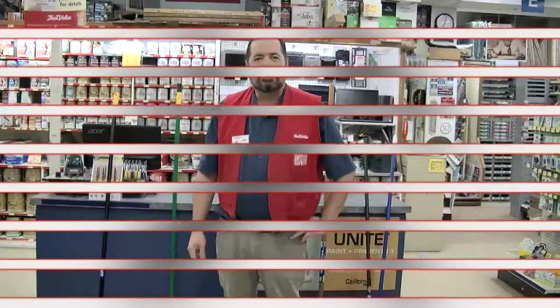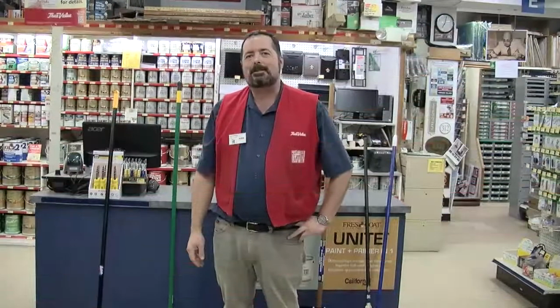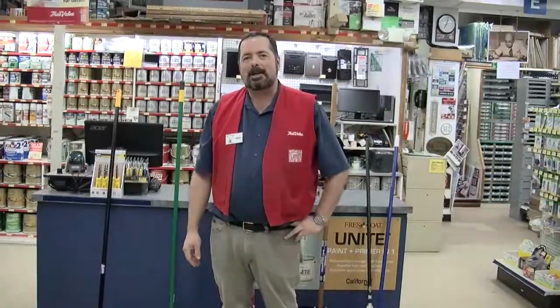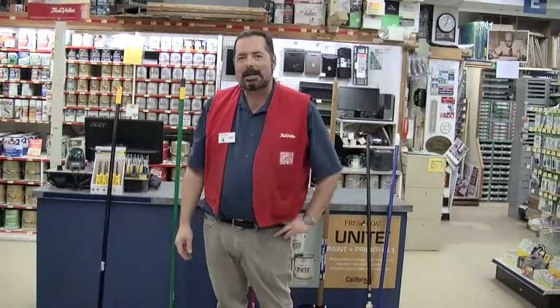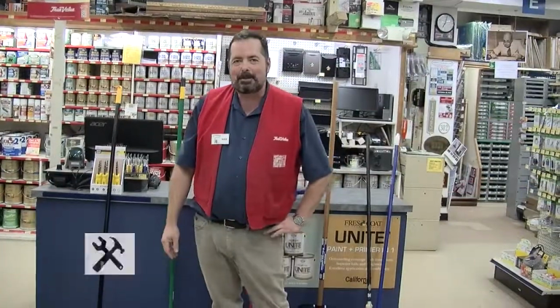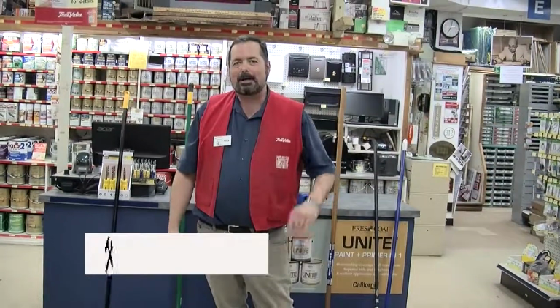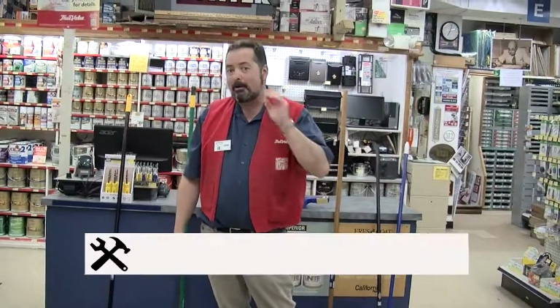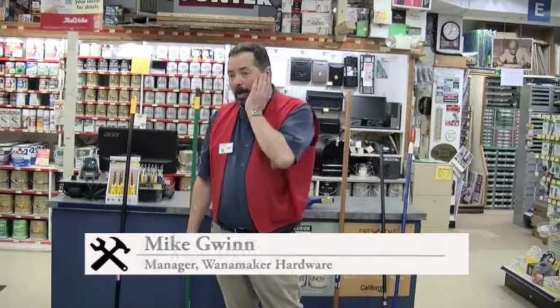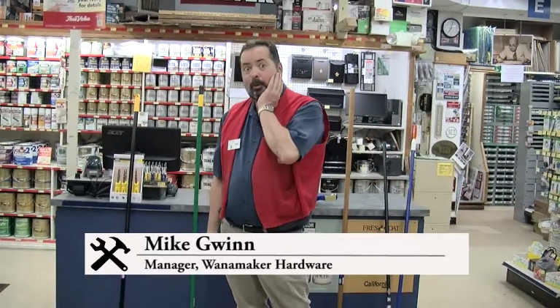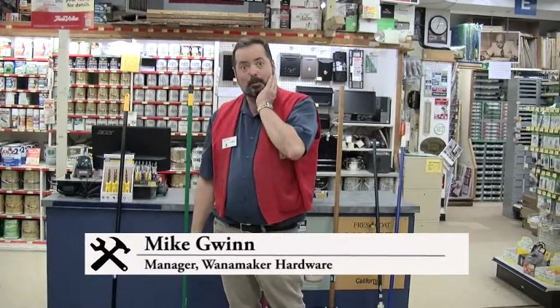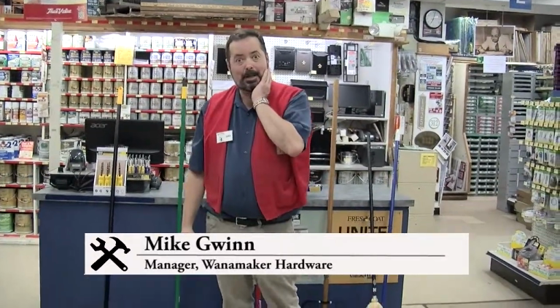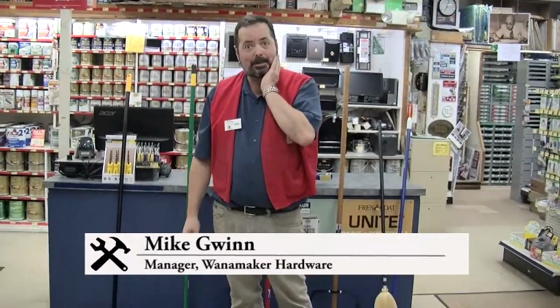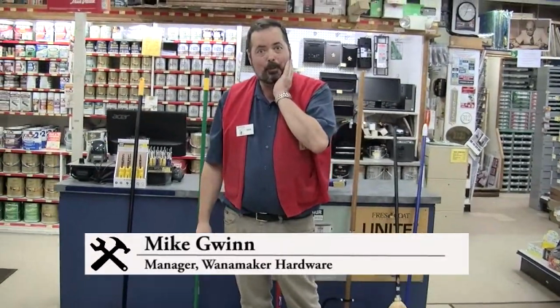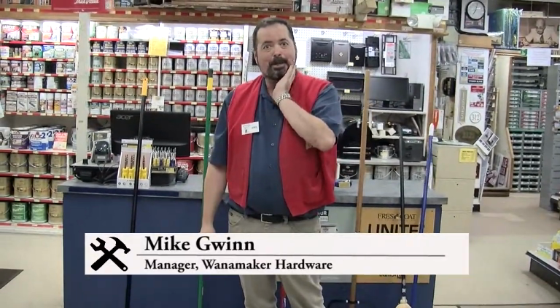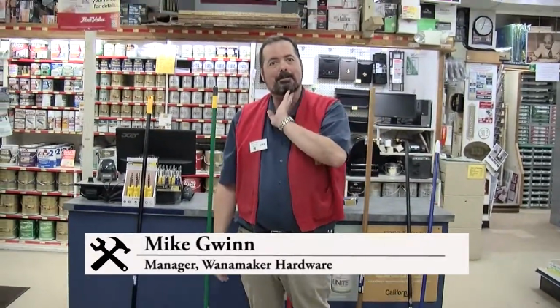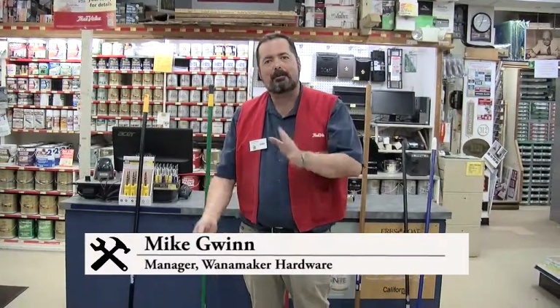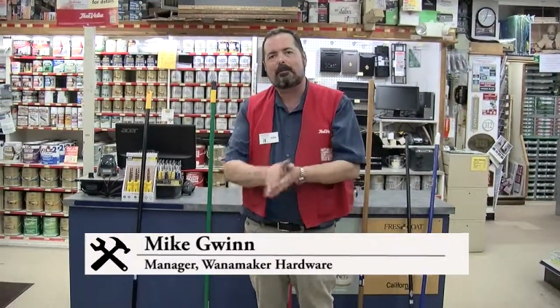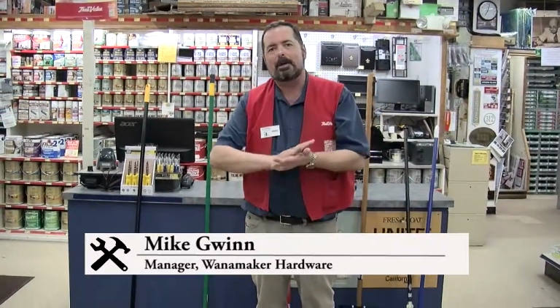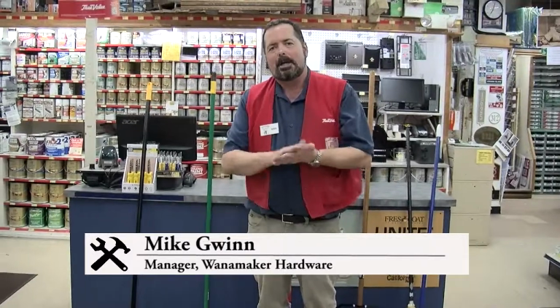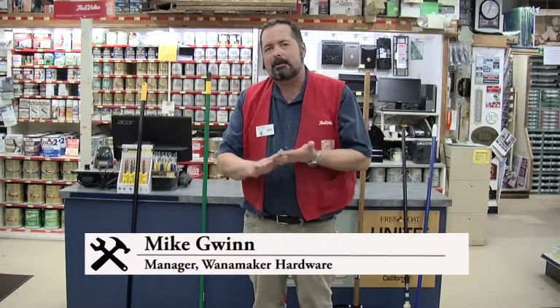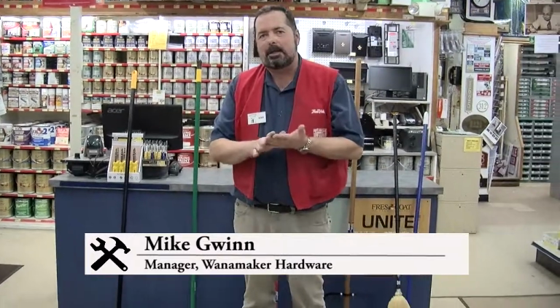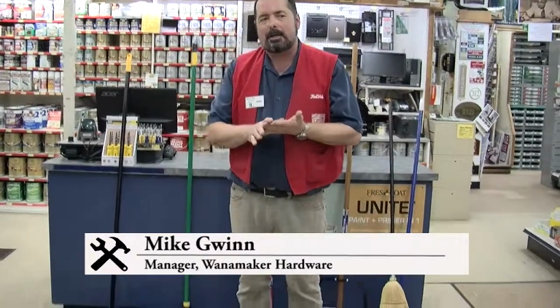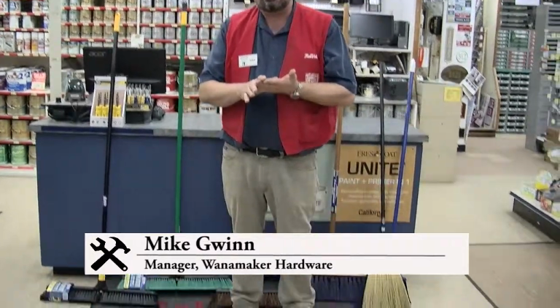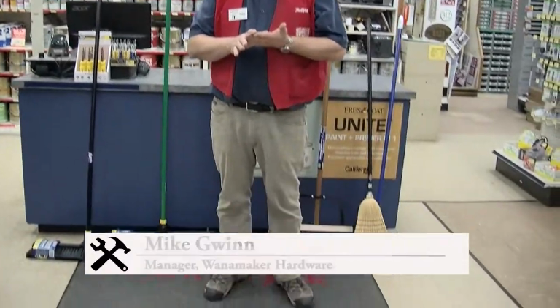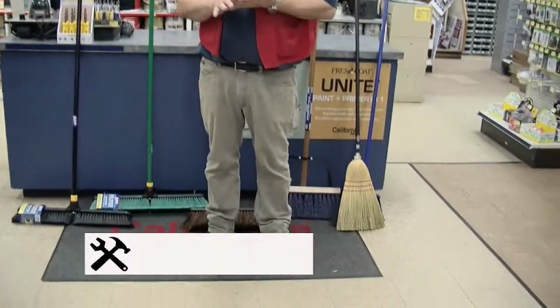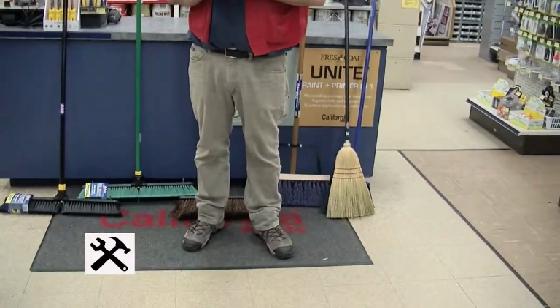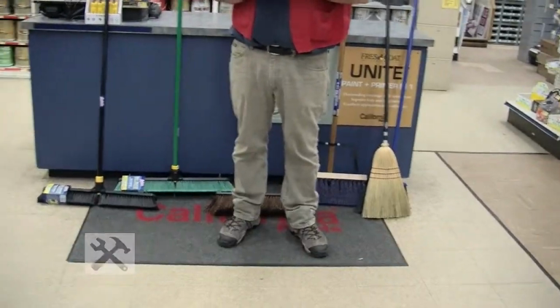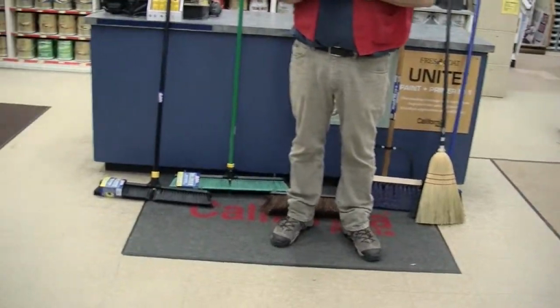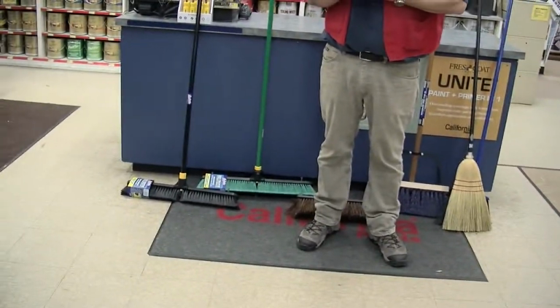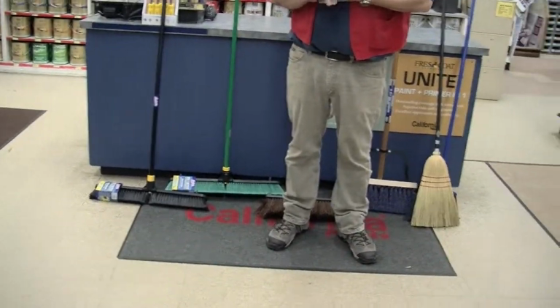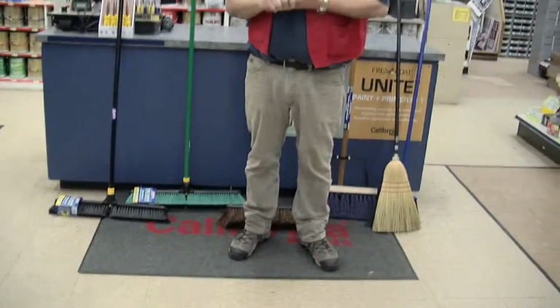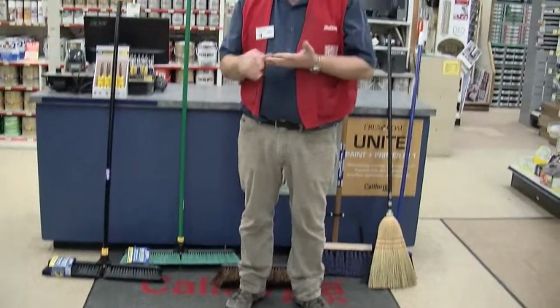Hi, this is Mike and I'm here to talk about brooms. Sweeping the dirt off your floor — it's a little bit more complicated than you might initially think.